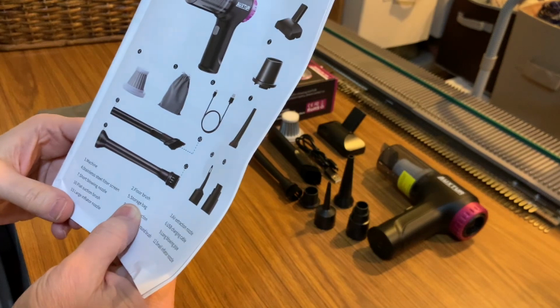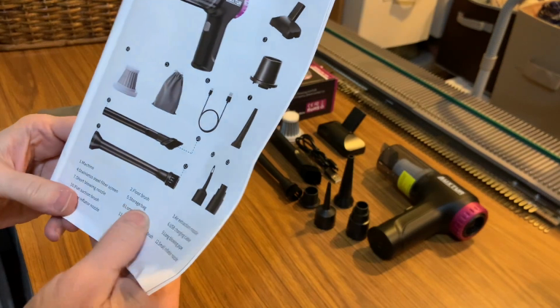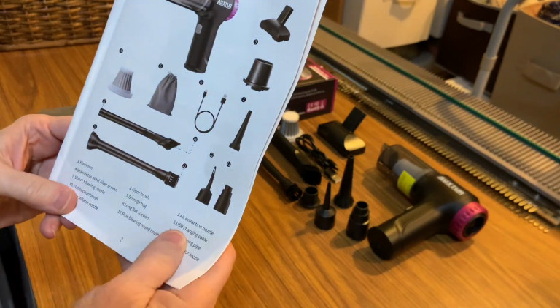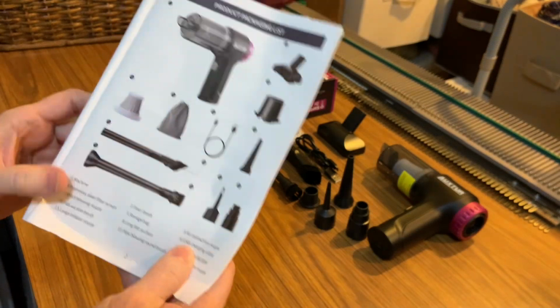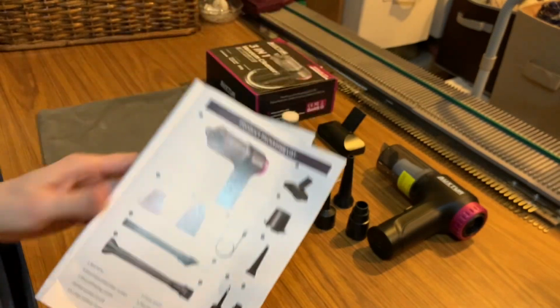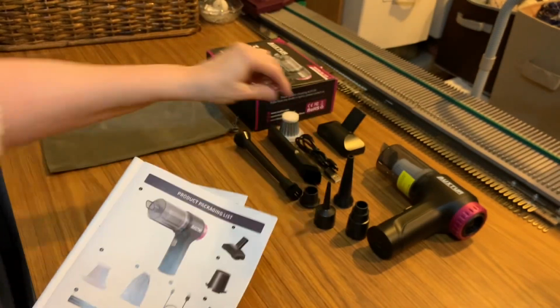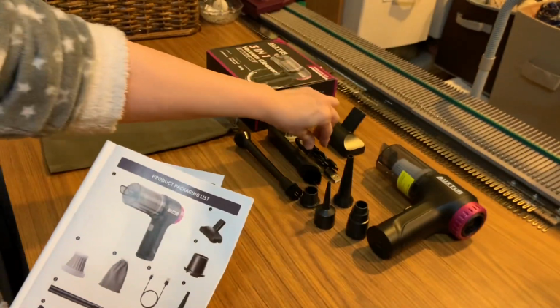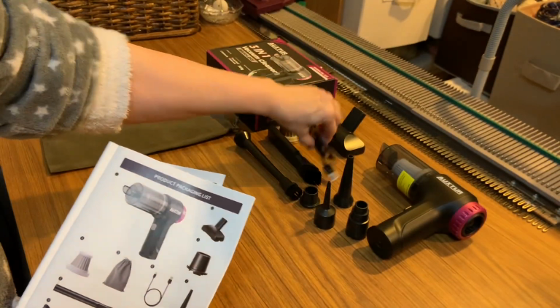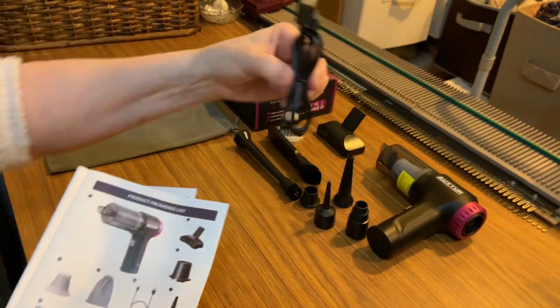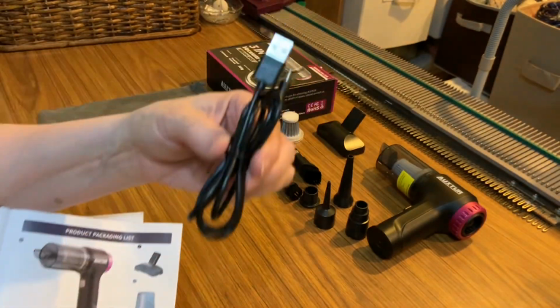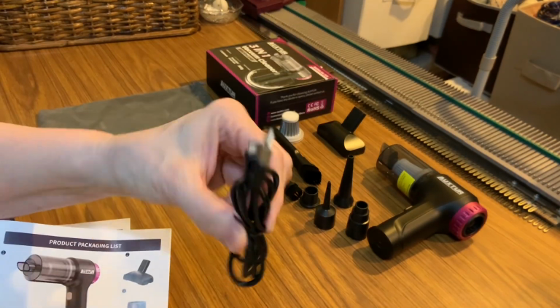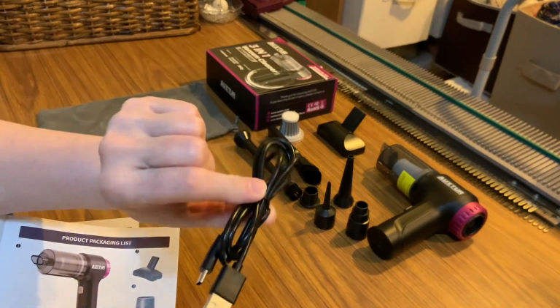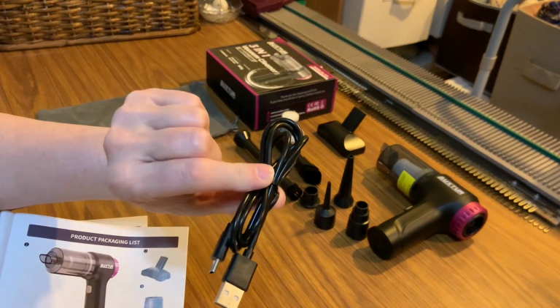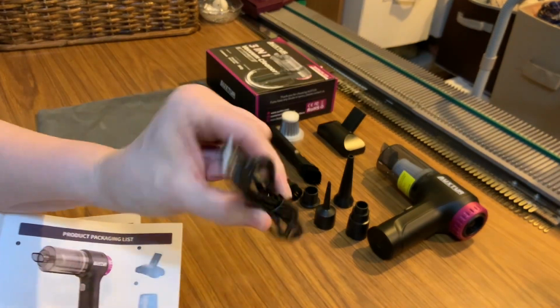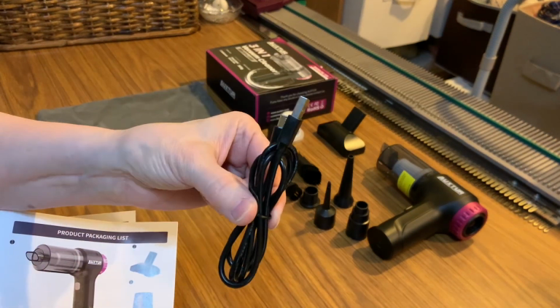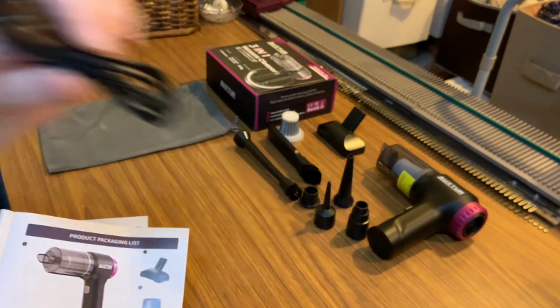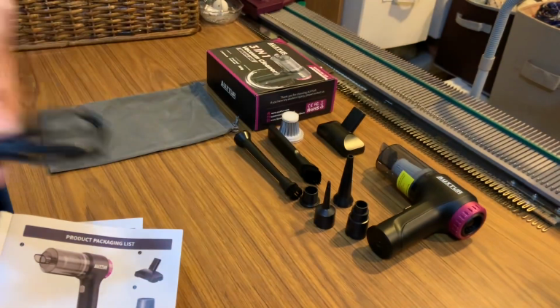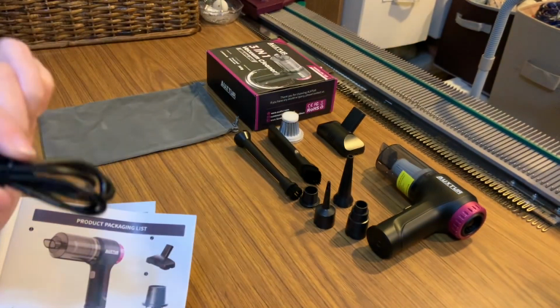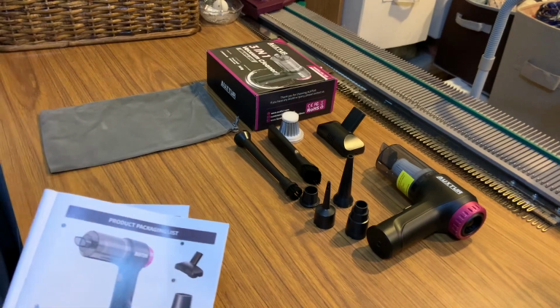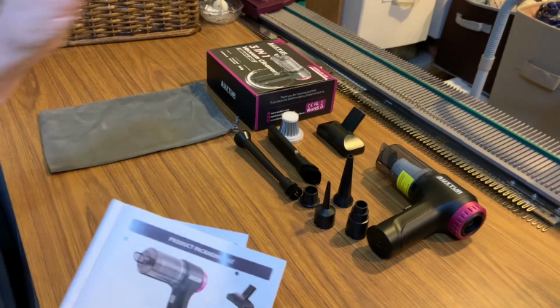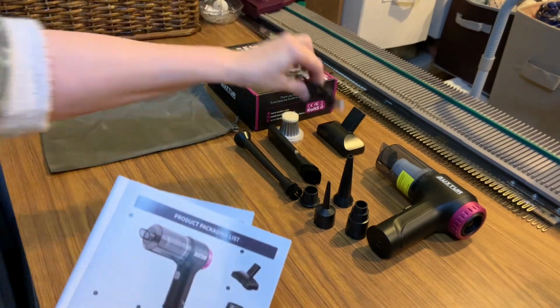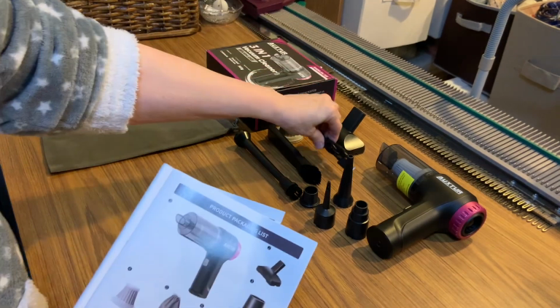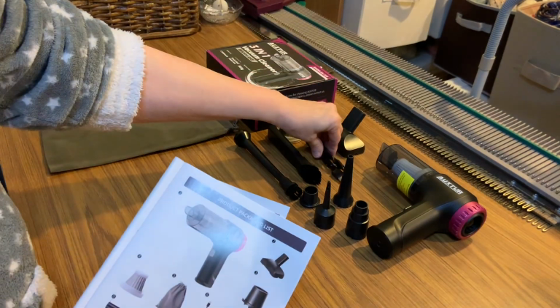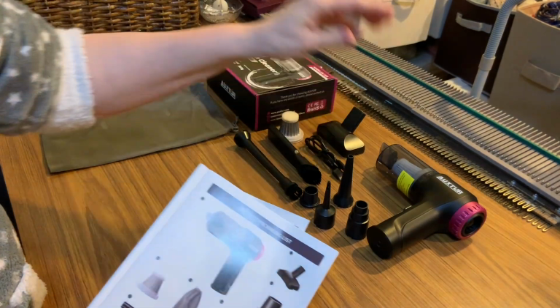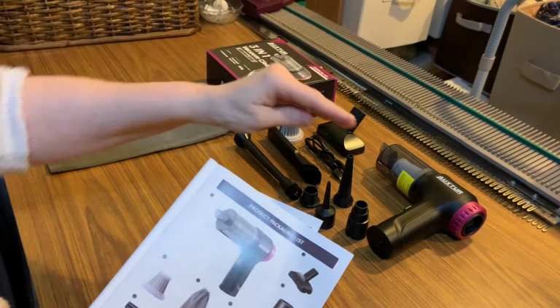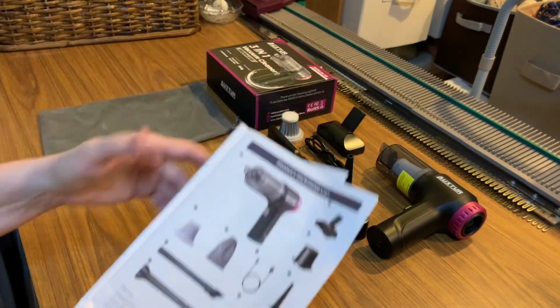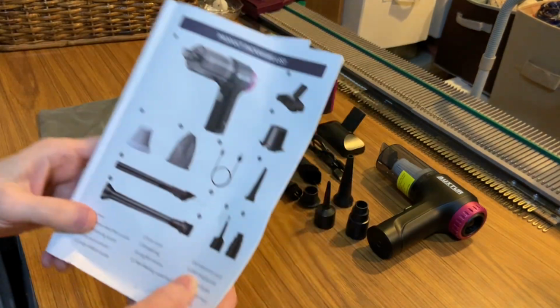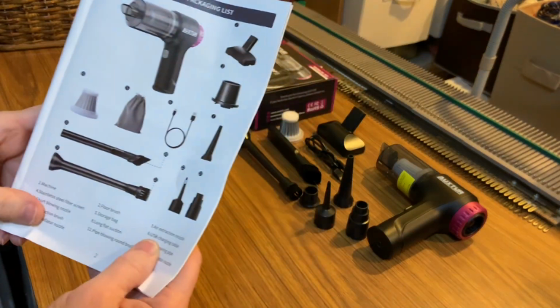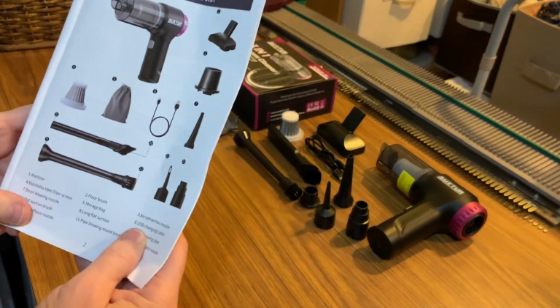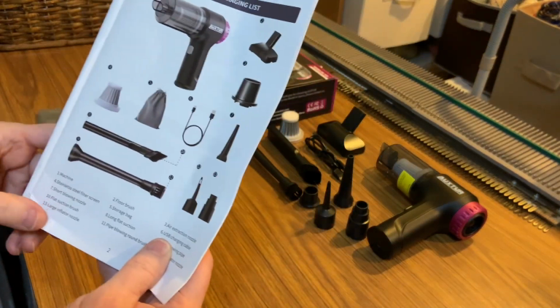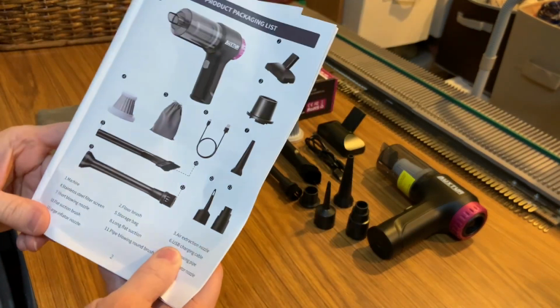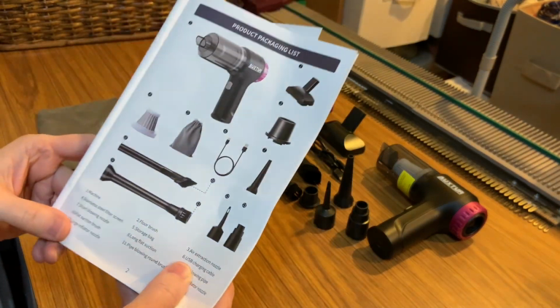Sixth is the charging cable right here. You're going to plug this into the vacuum and it's wireless. Oh my gosh, that's the best part — I love it being wireless.